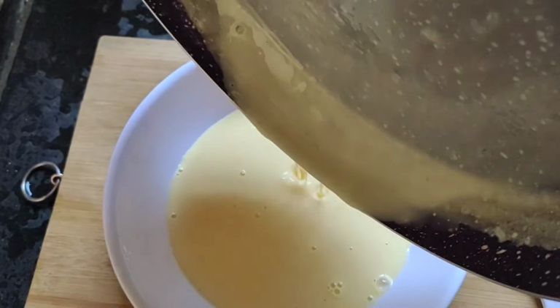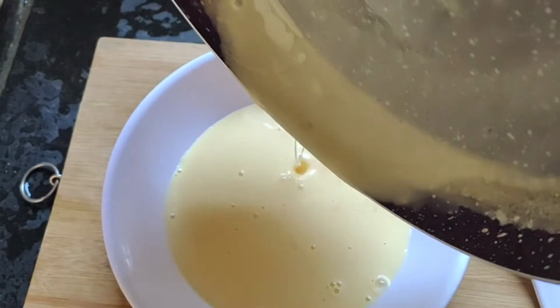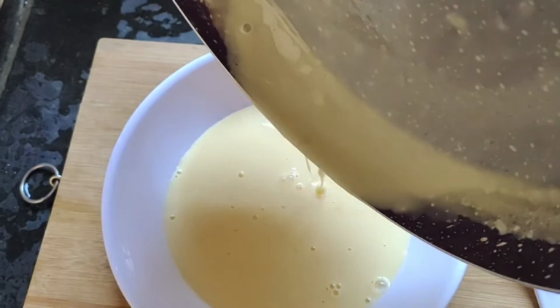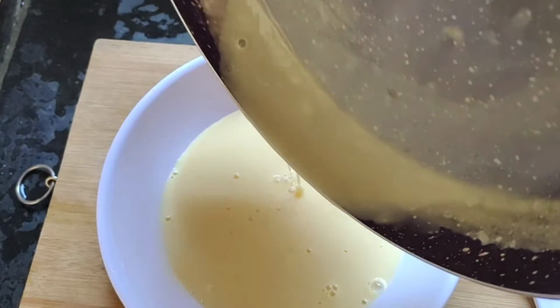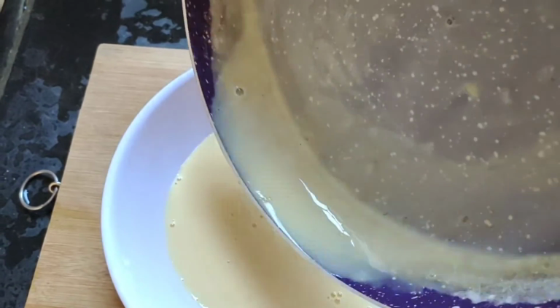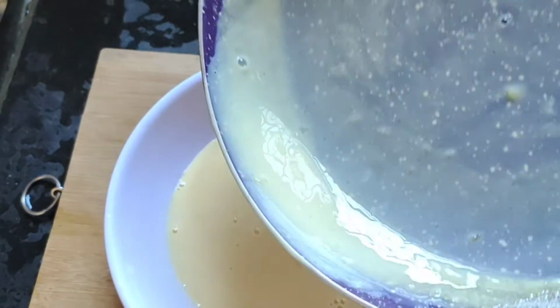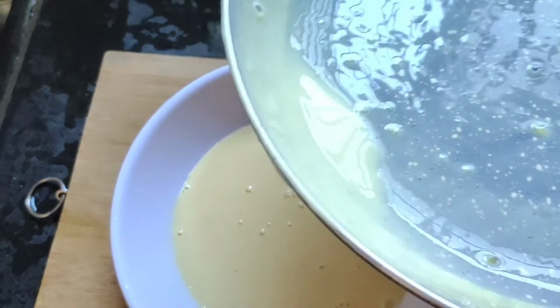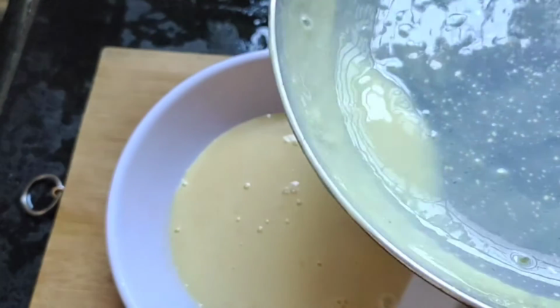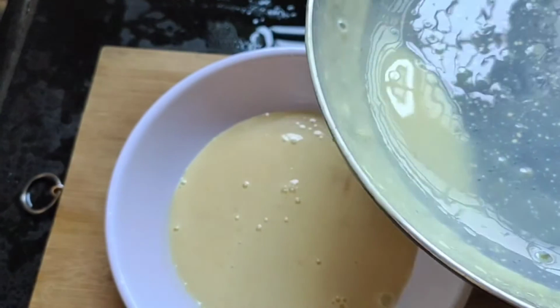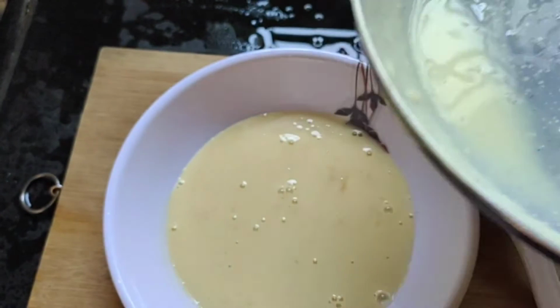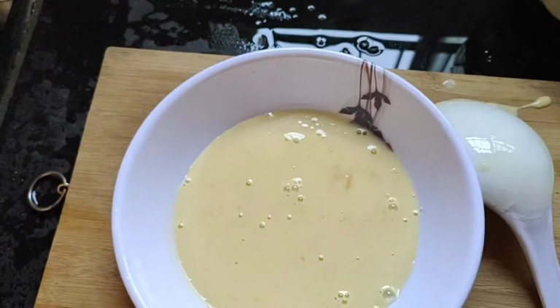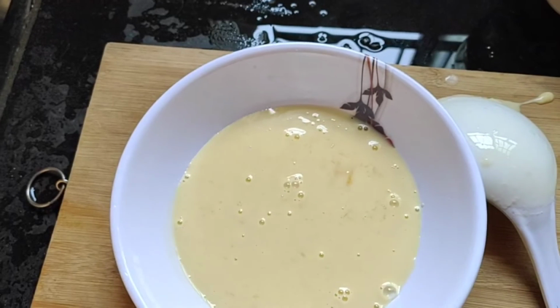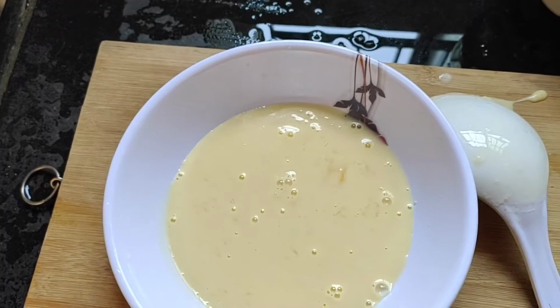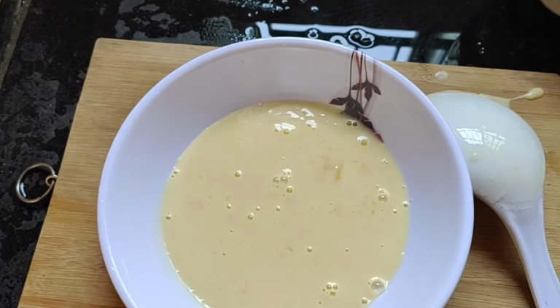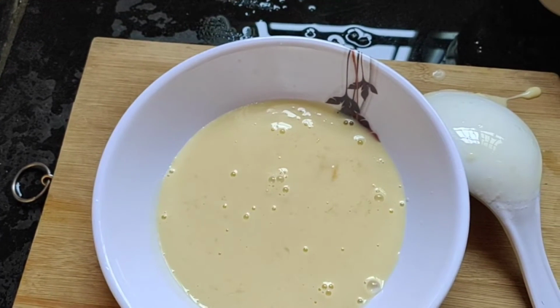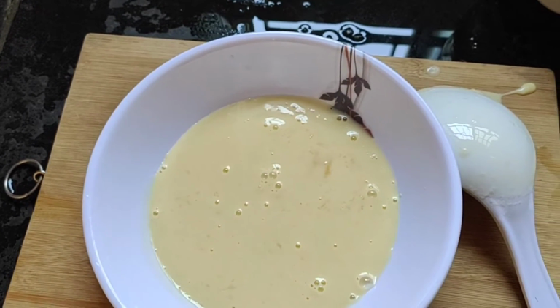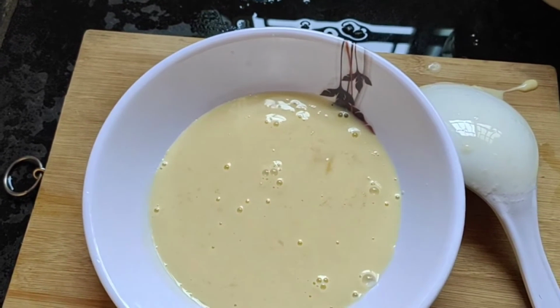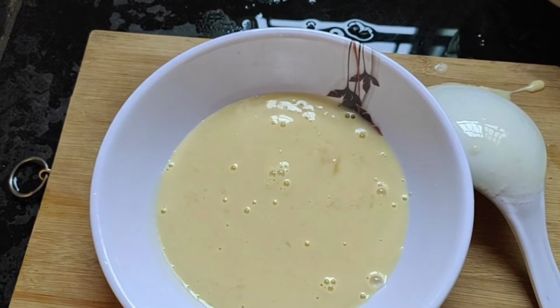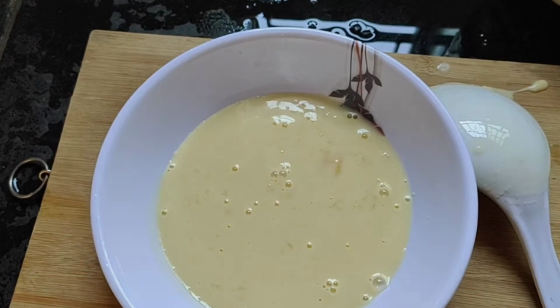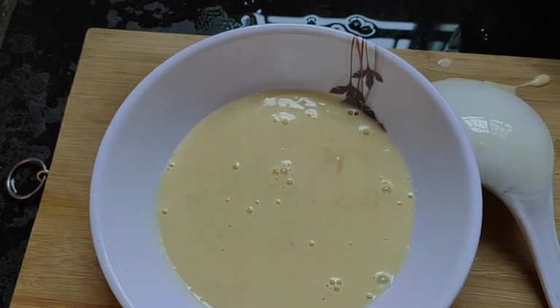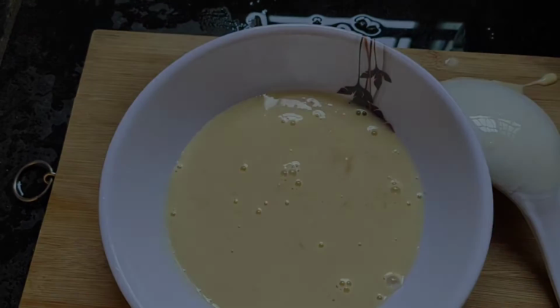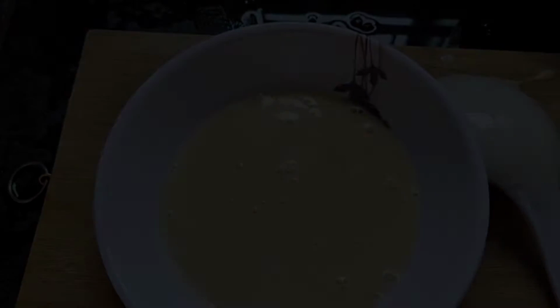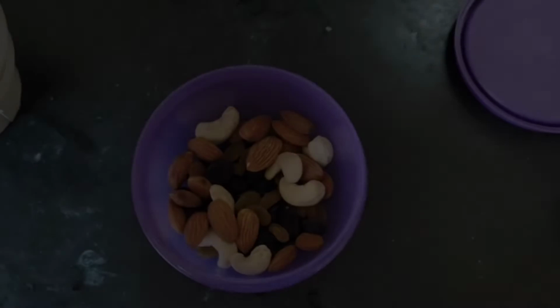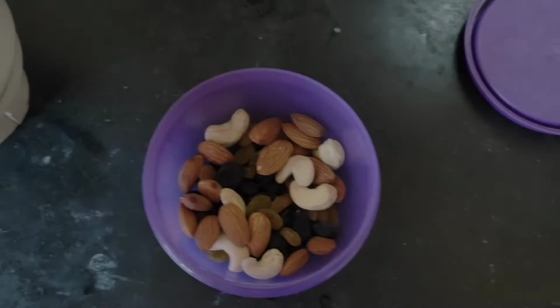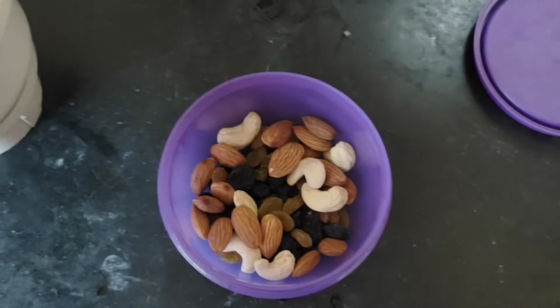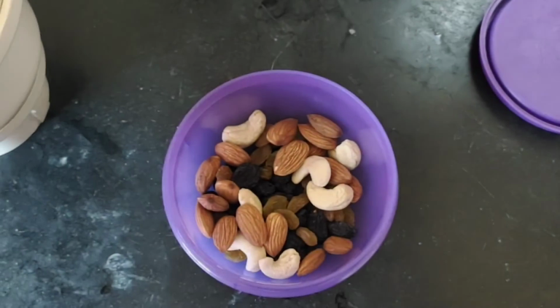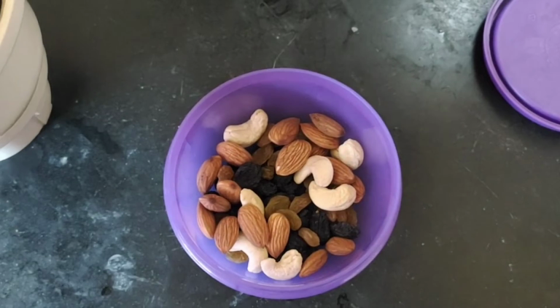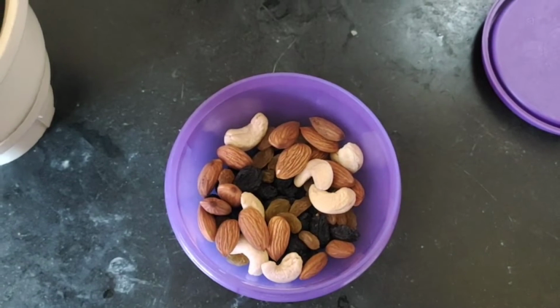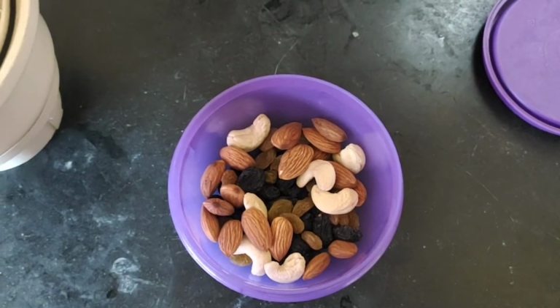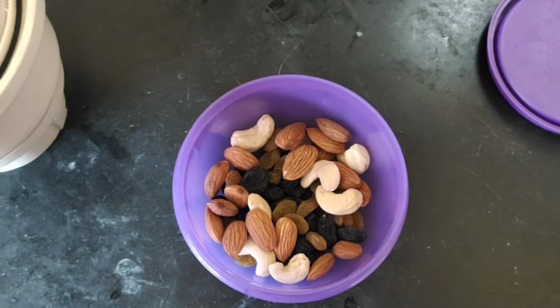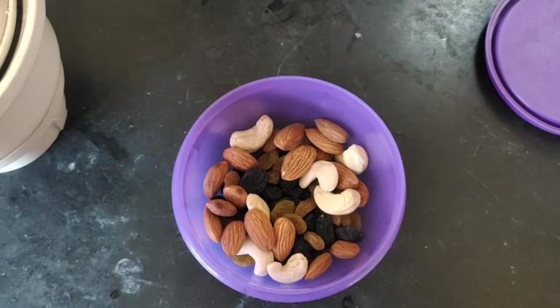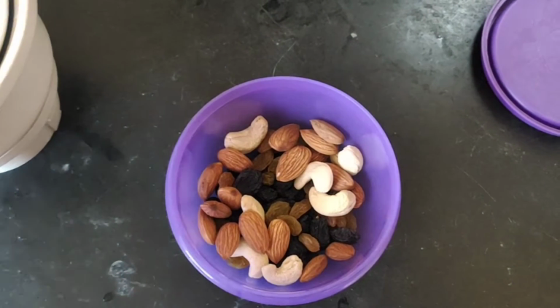The fruit custard is very good. It's very good, it's a good taste. The custard powder is also made.